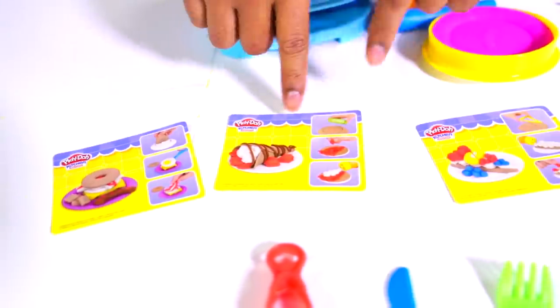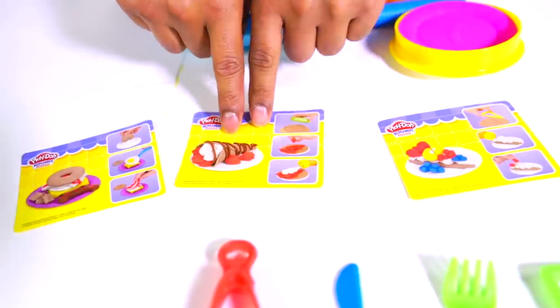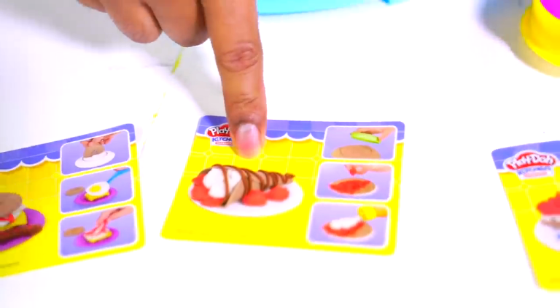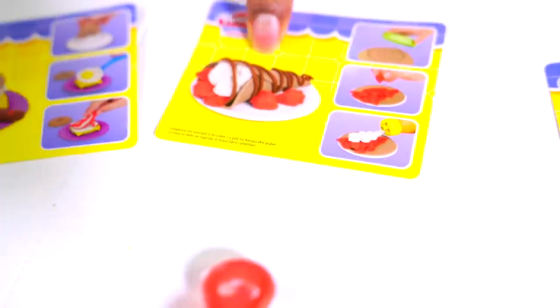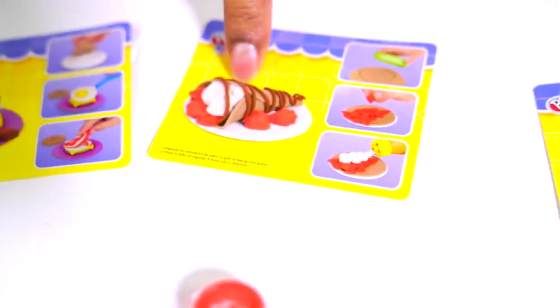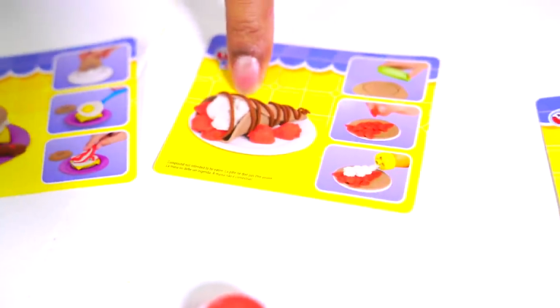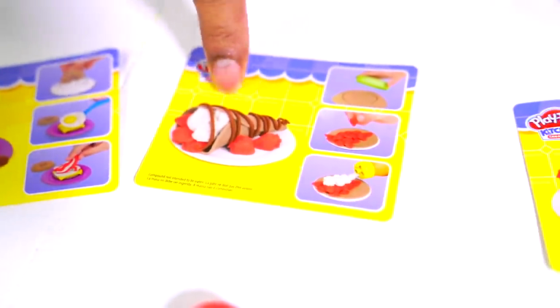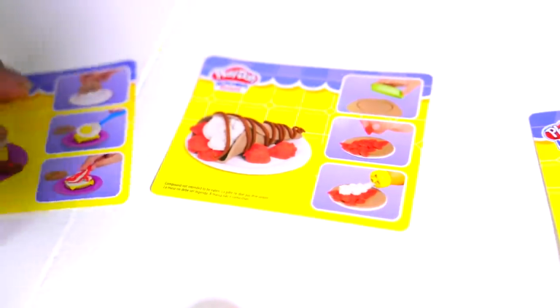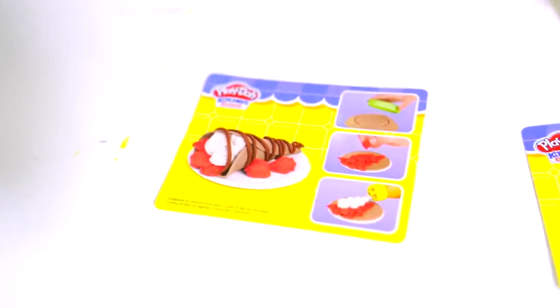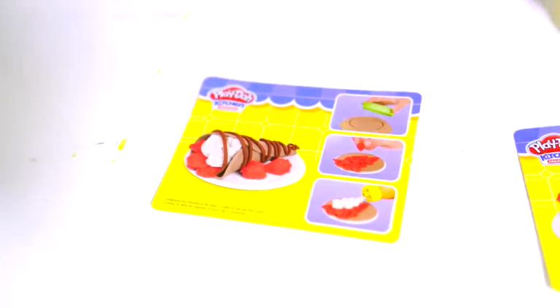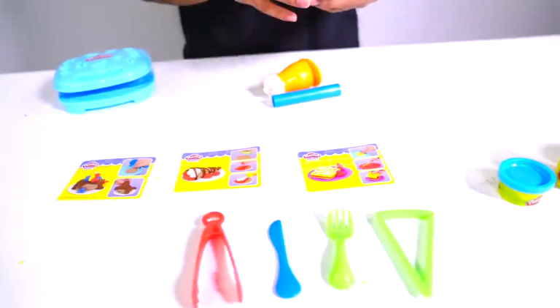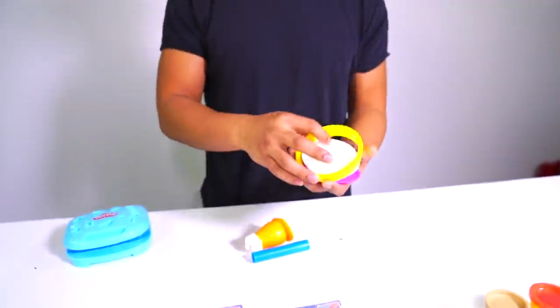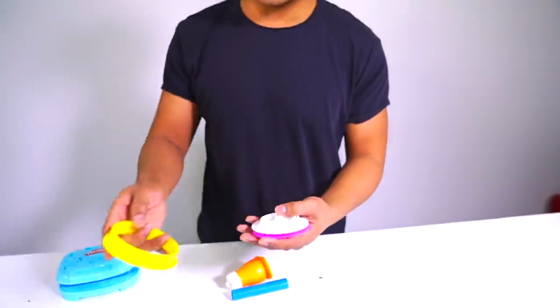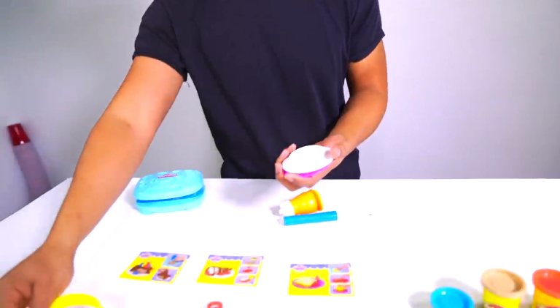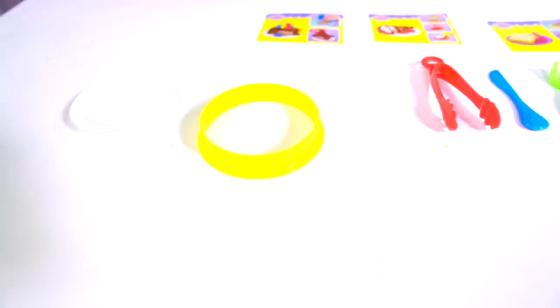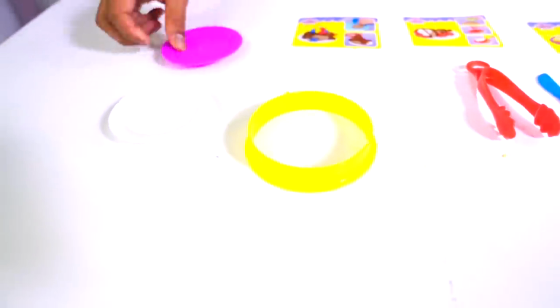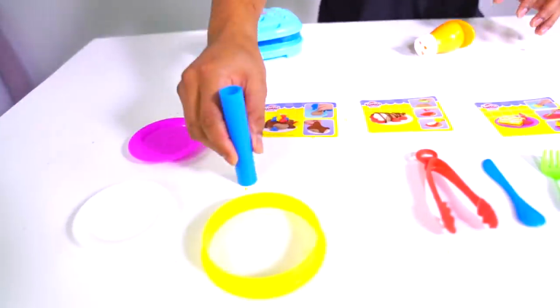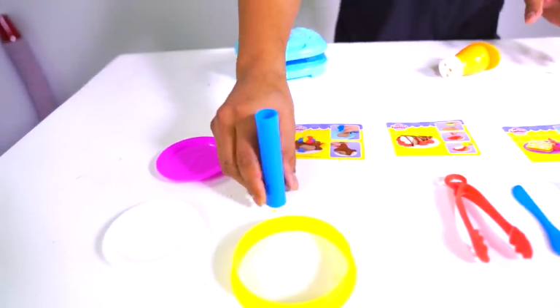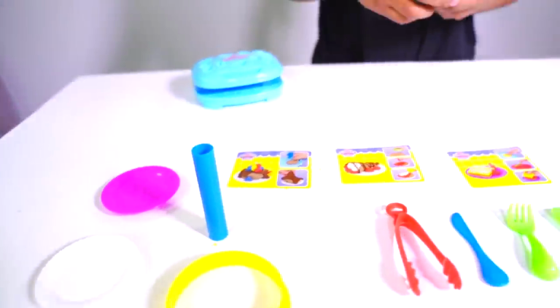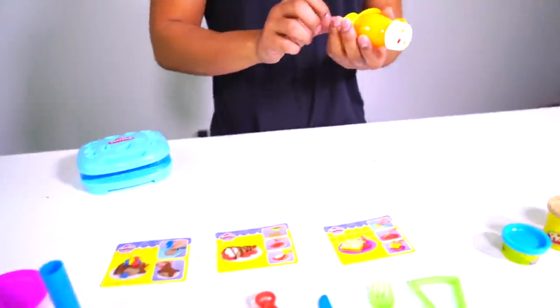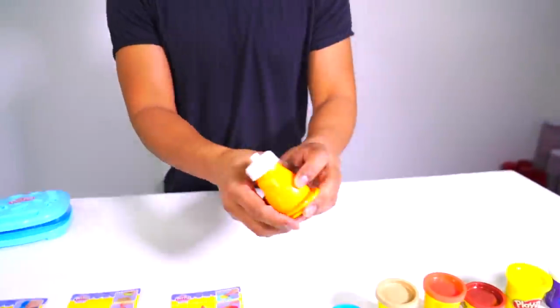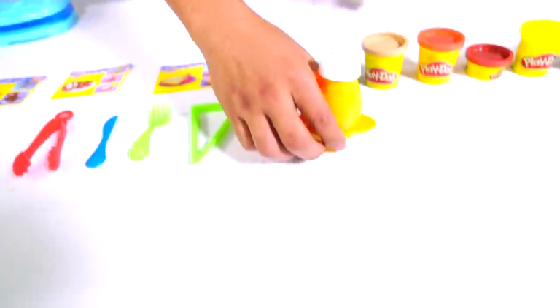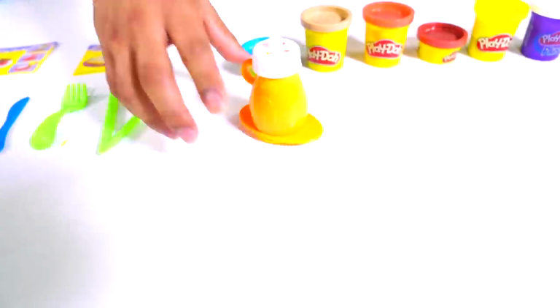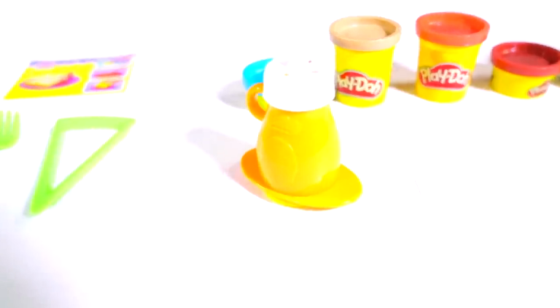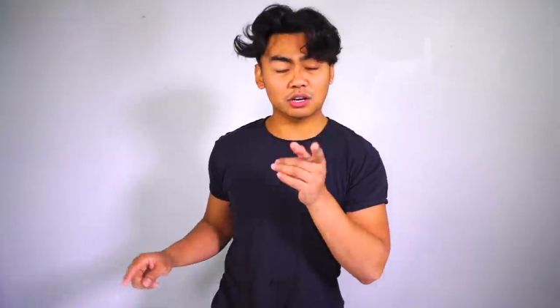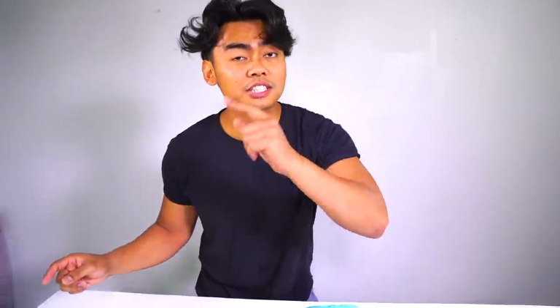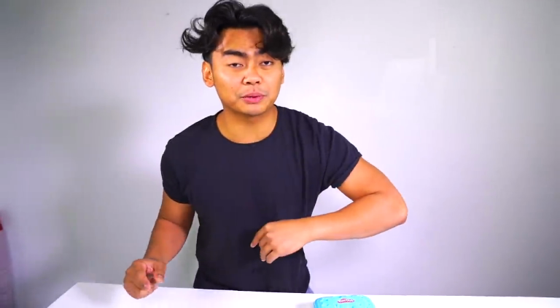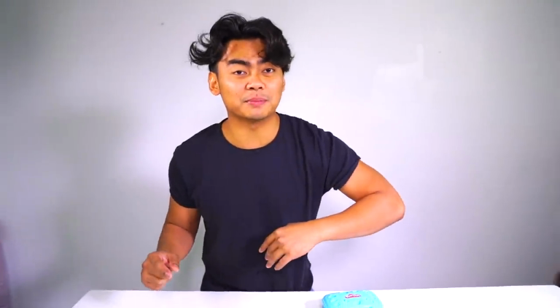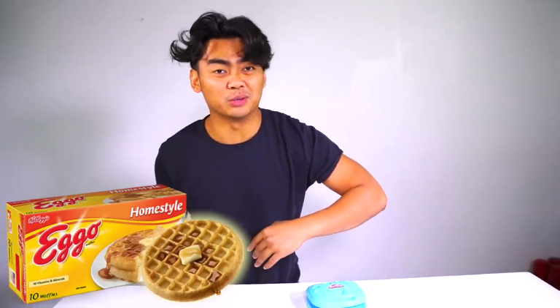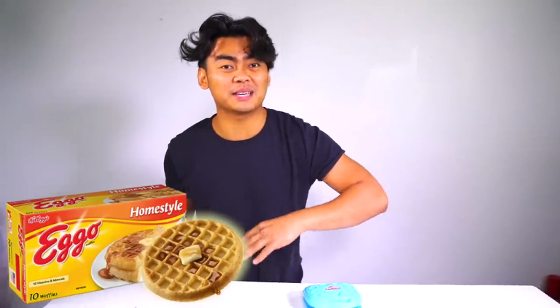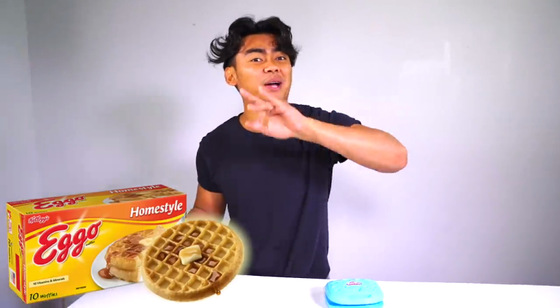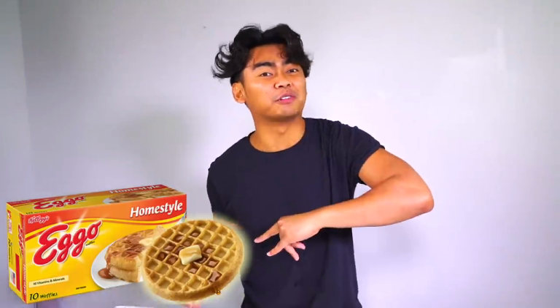We also have instructions on how to make the food. Look at this one — whoa, you can make a crepe? We're gonna have to make that today. That is insane. And we have some plates as well, three different plates. We have a toilet roll, and we have whatever her name is from Beauty and the Beast. Let's start really simple — we're gonna make some Eggo waffles.